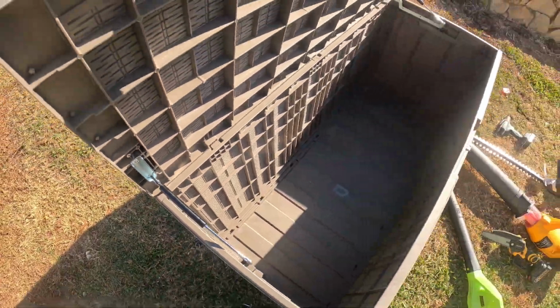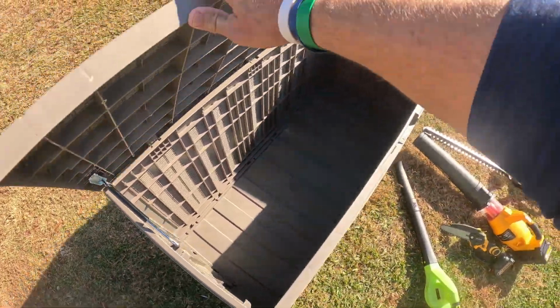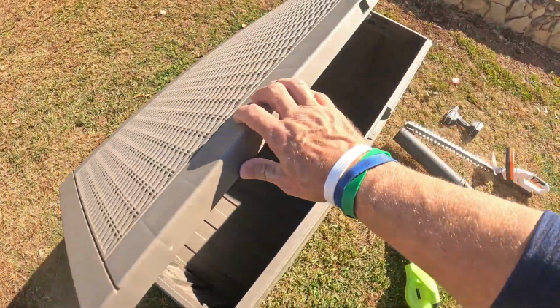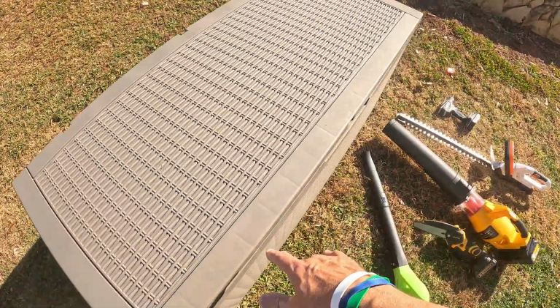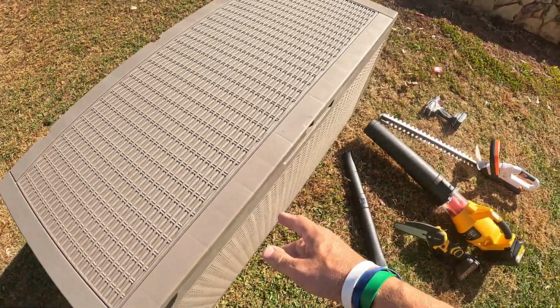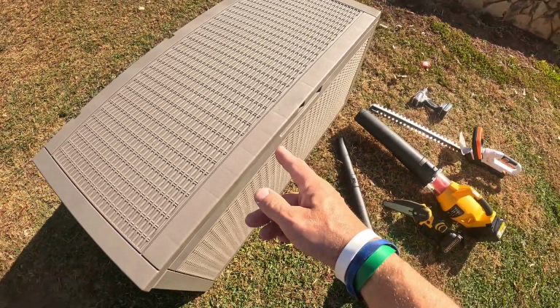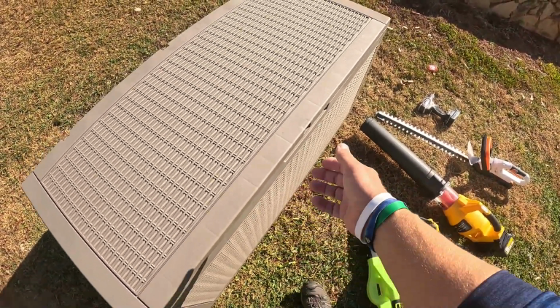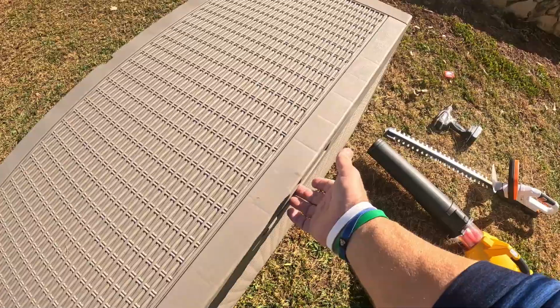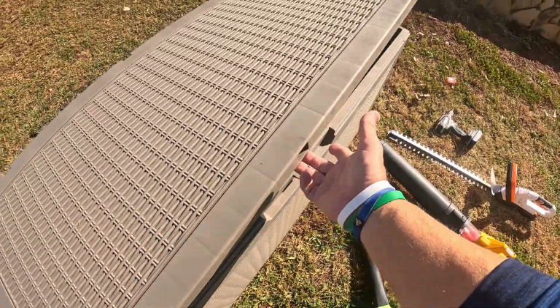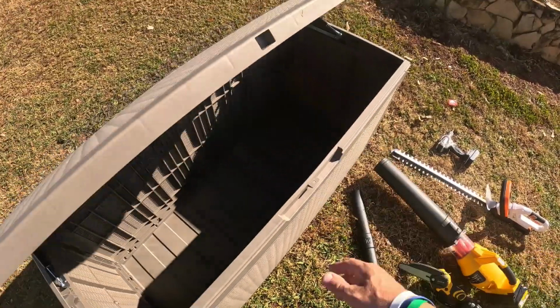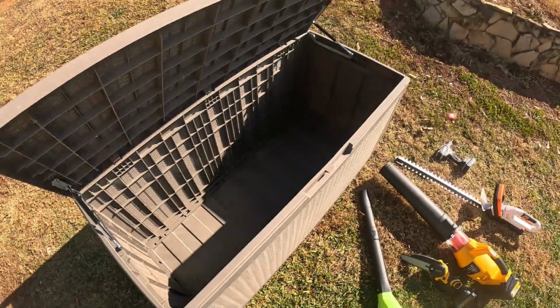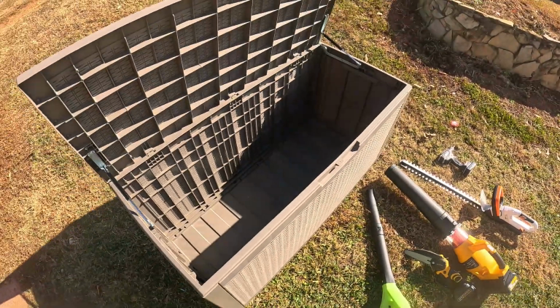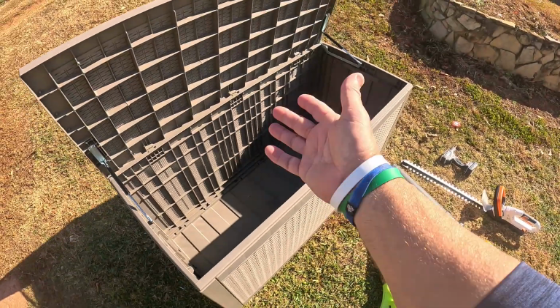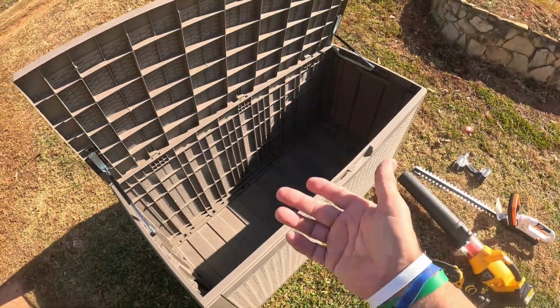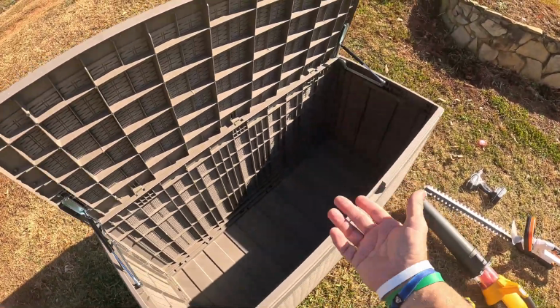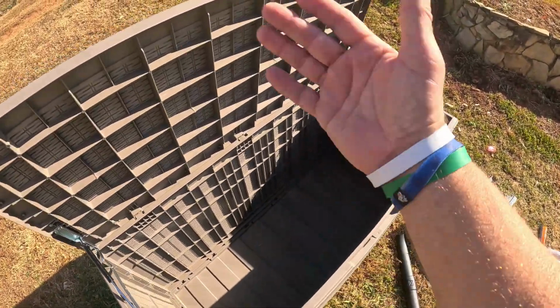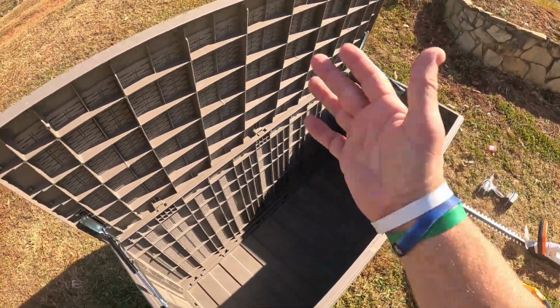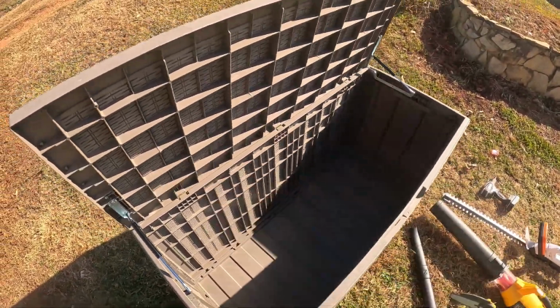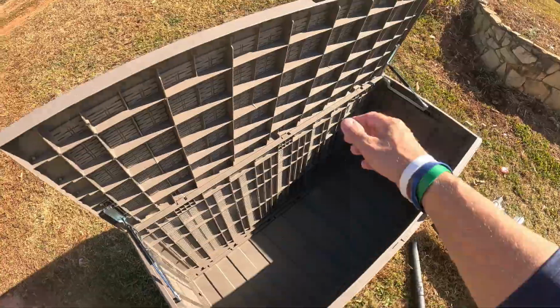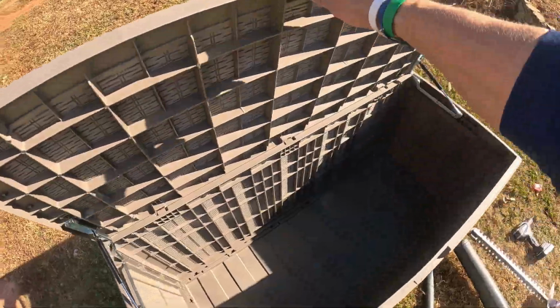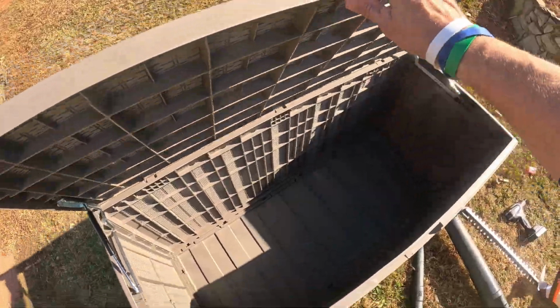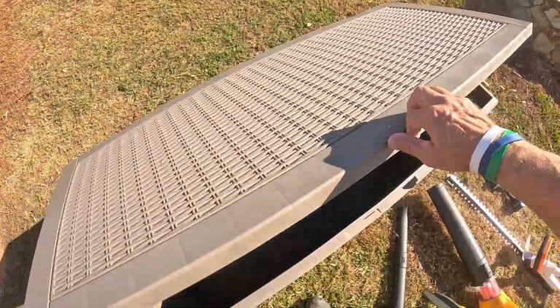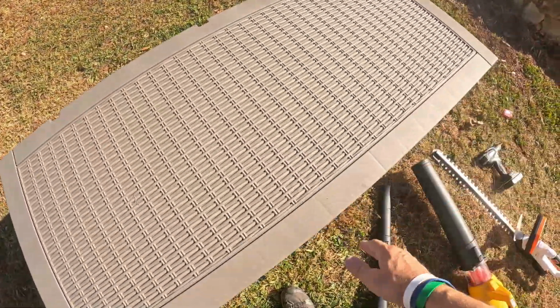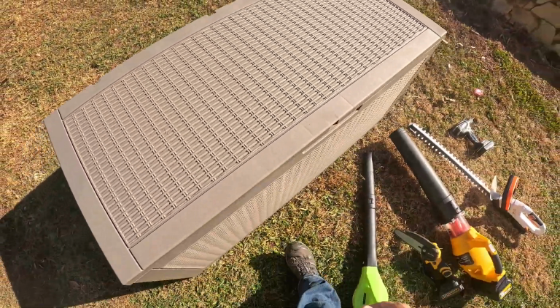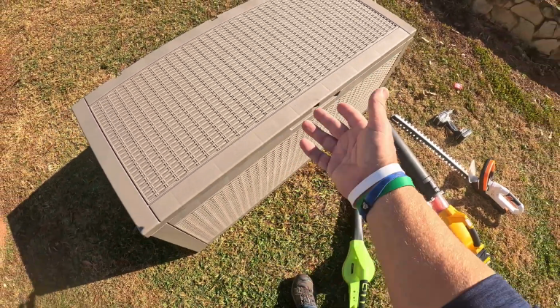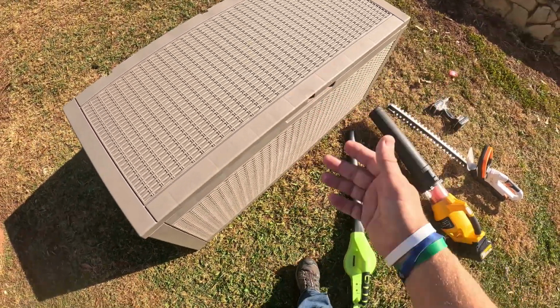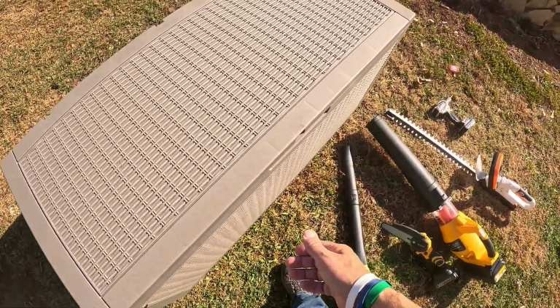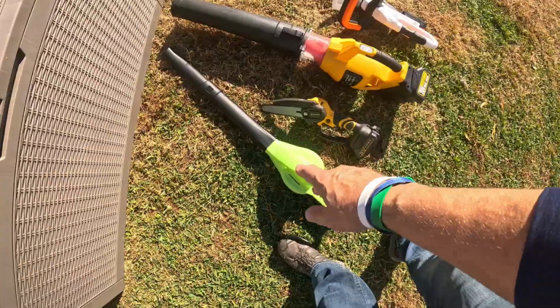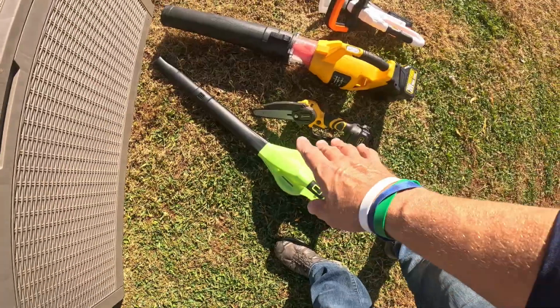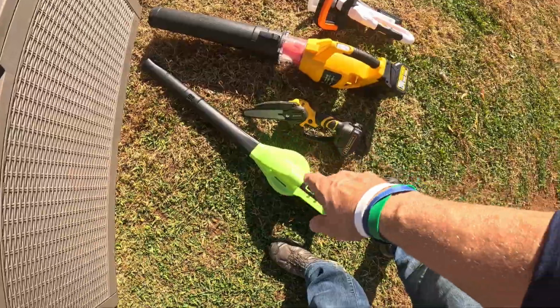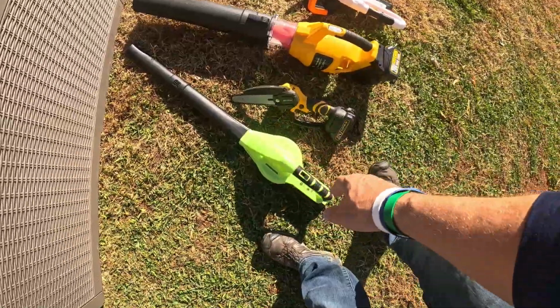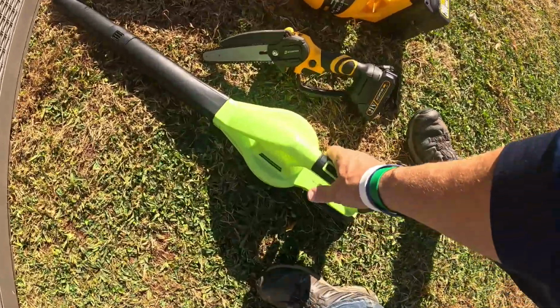Check out how smooth this is — what an awesome box! It's almost like the back end of a hatchback car. It actually has hydraulic lifts on it — a deck box with hydraulics!